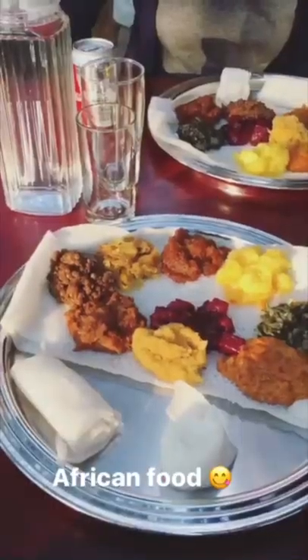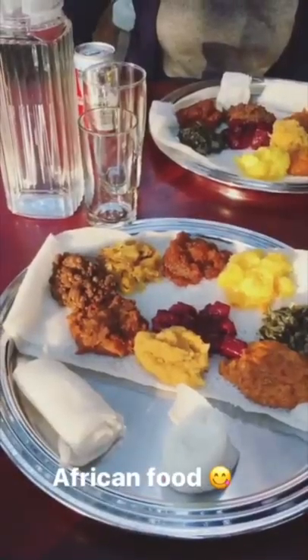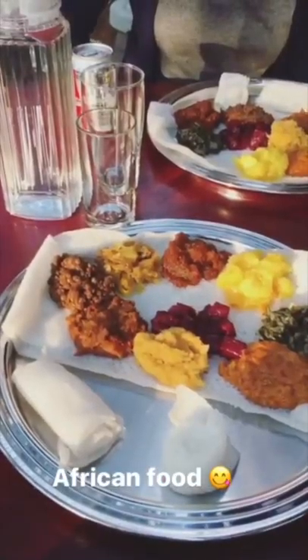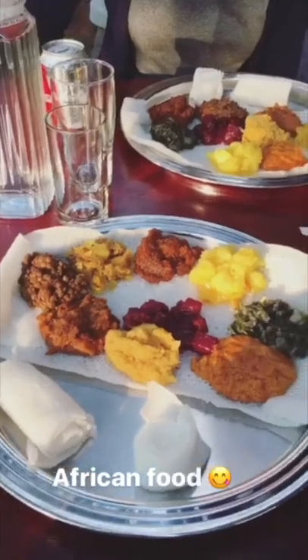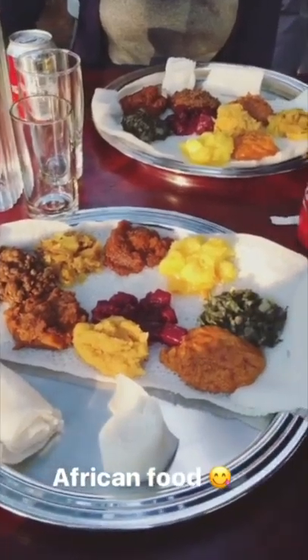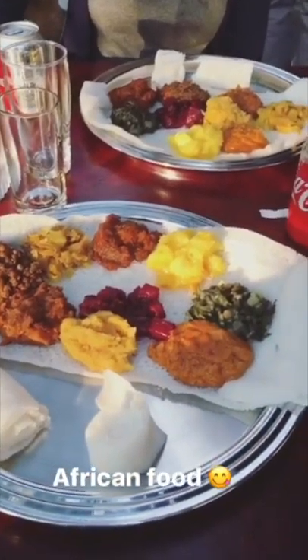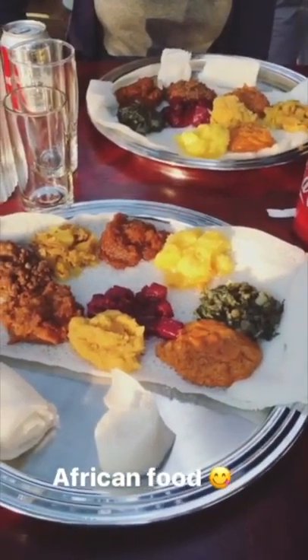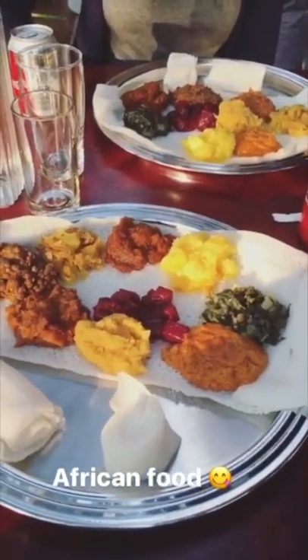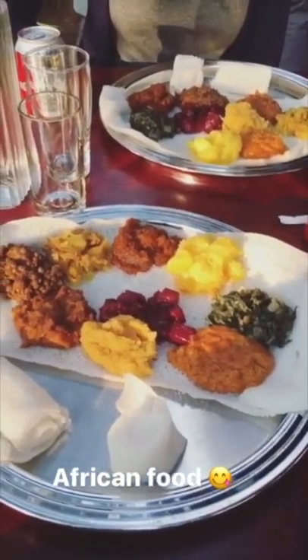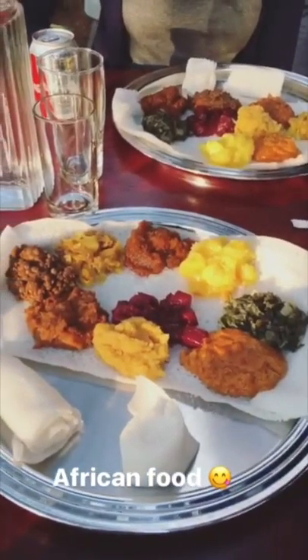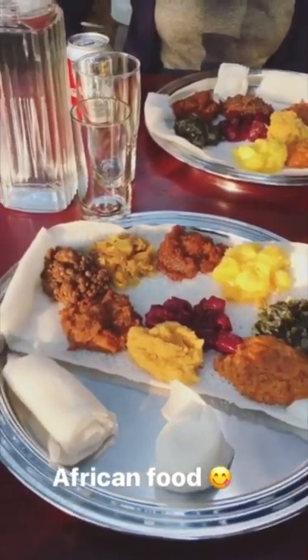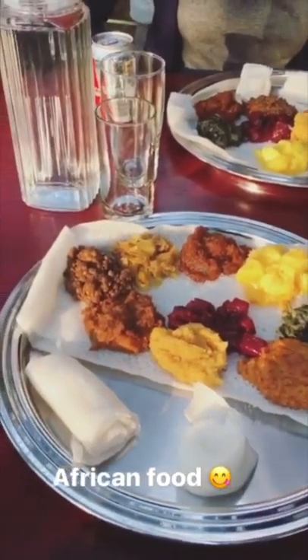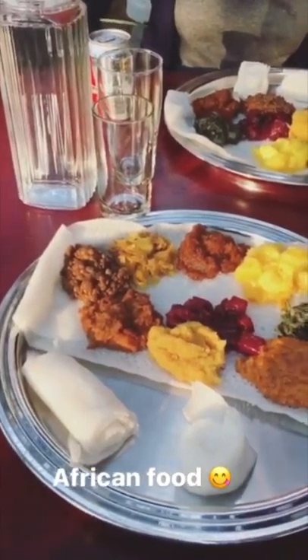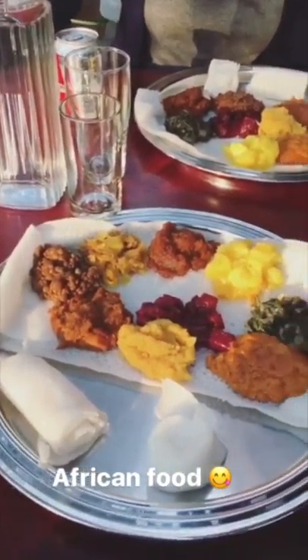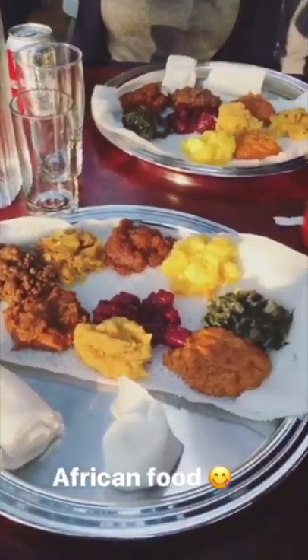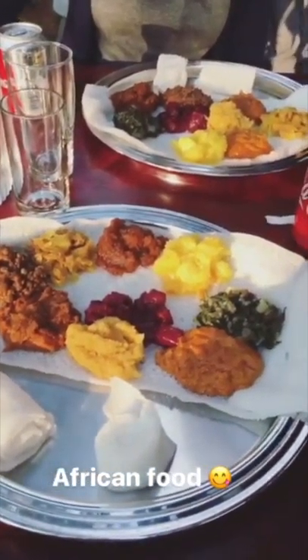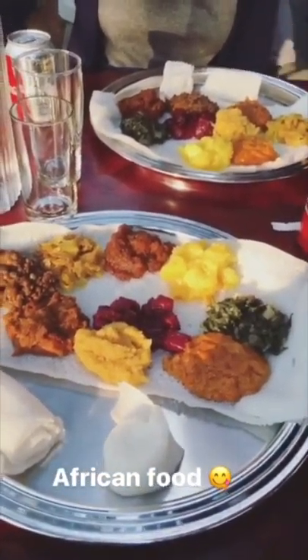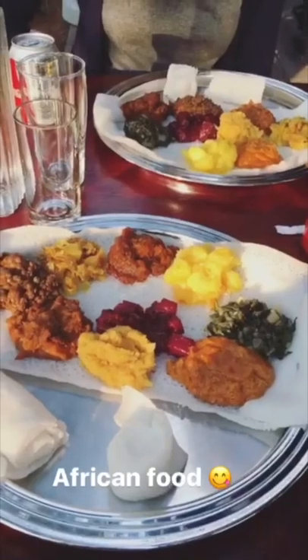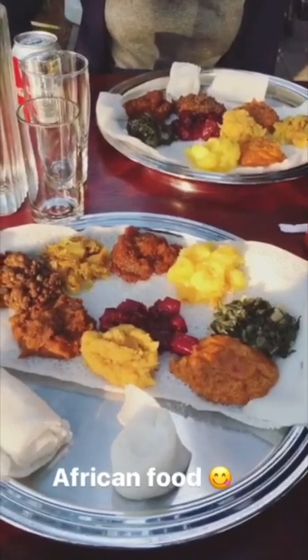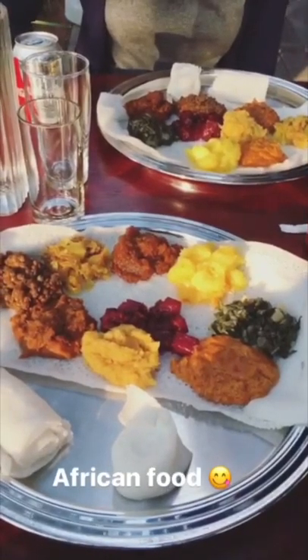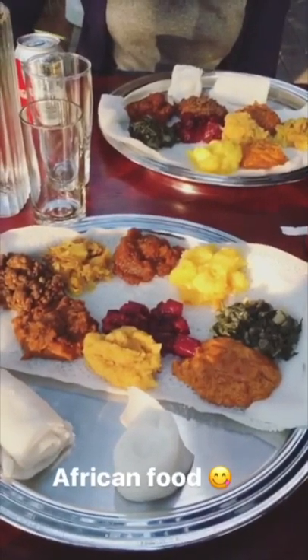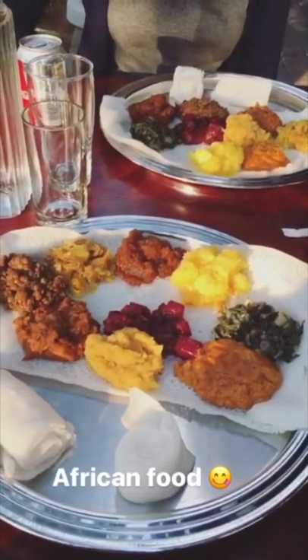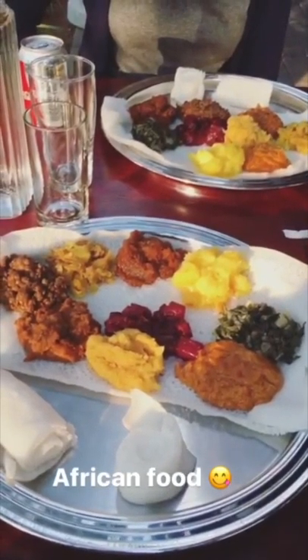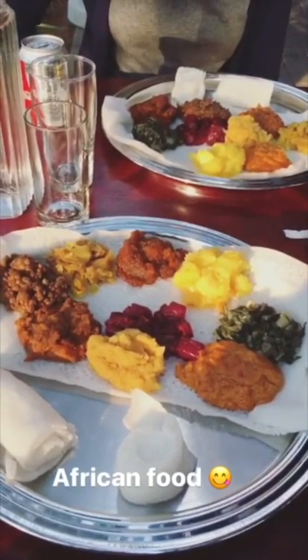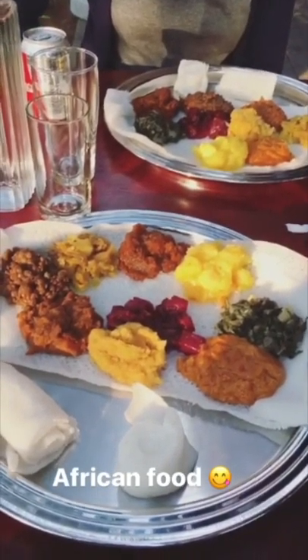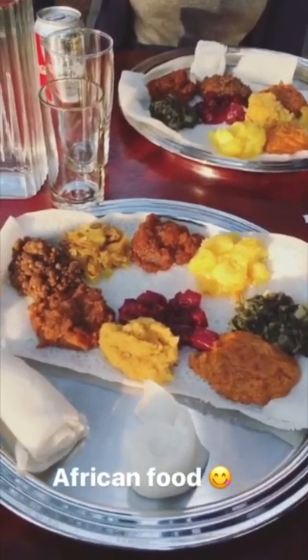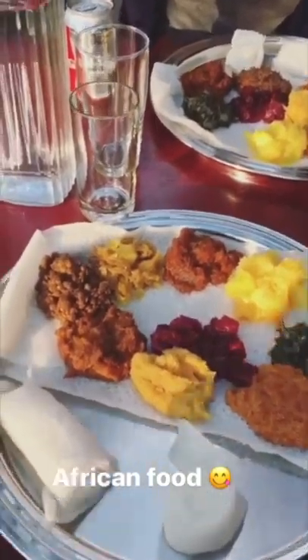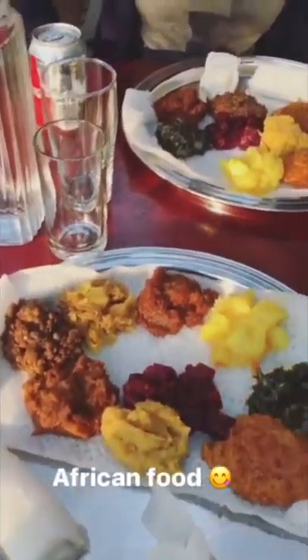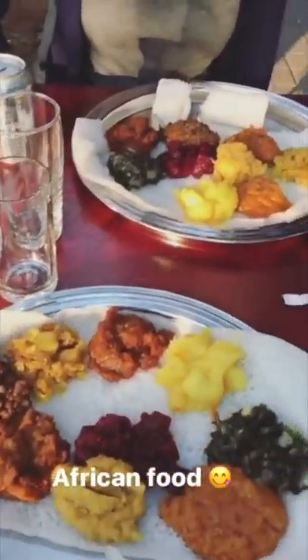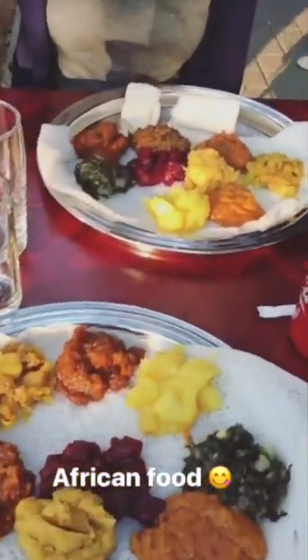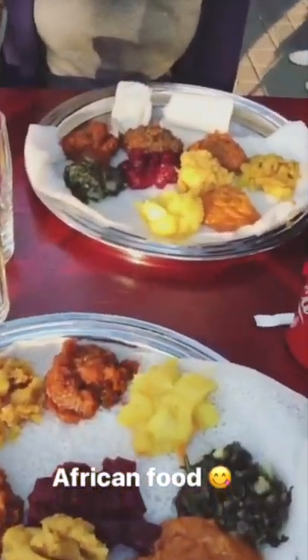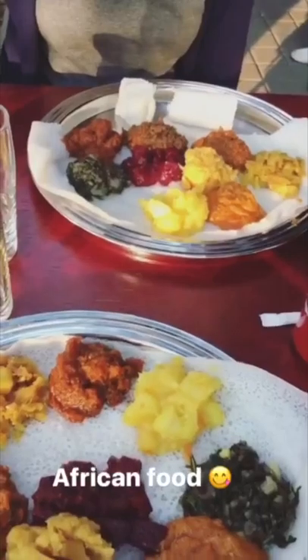So this is the food we got — Ethiopian food. You're supposed to eat with your hands, so we don't have any cutlery here. We got the veg option, it looks pretty nice. It's a bit similar to Italian, I think.